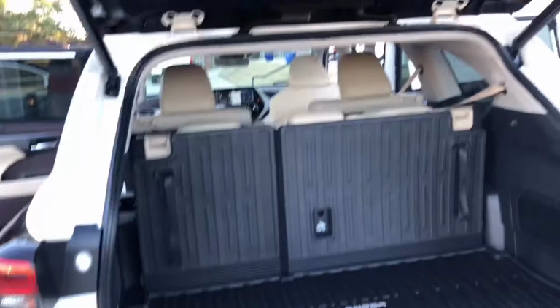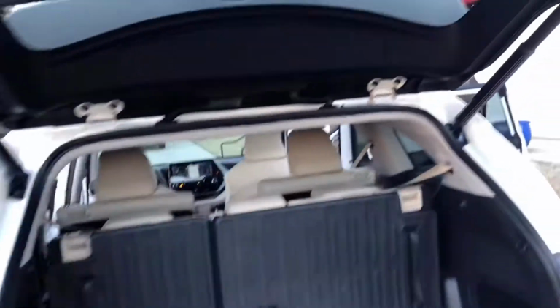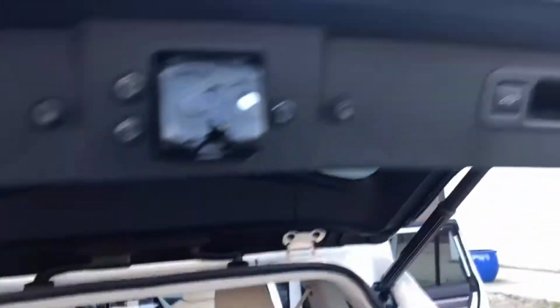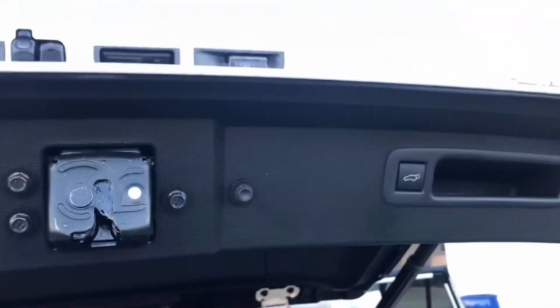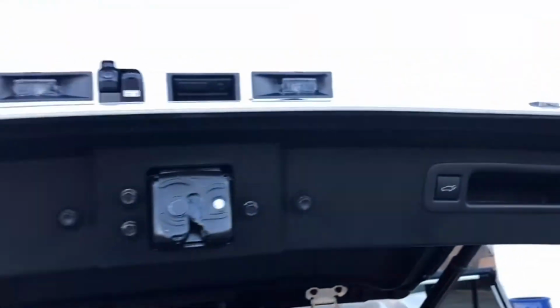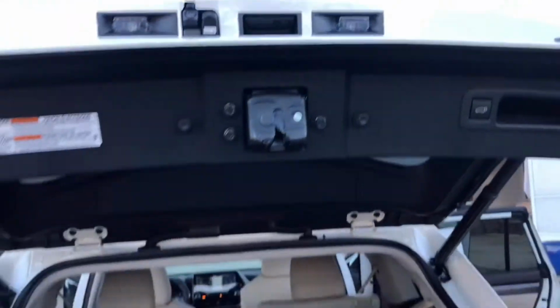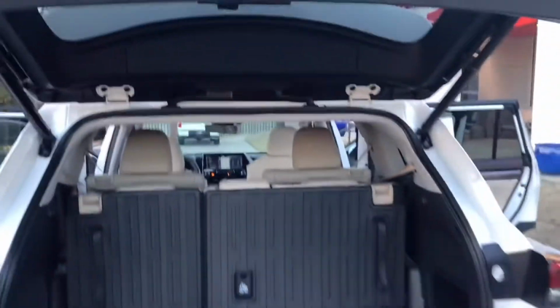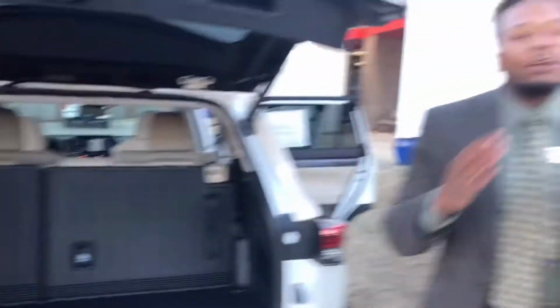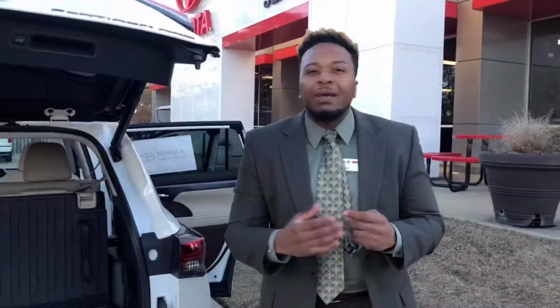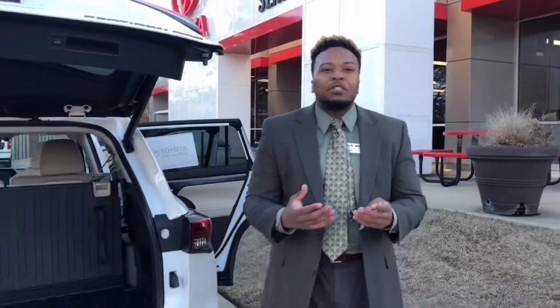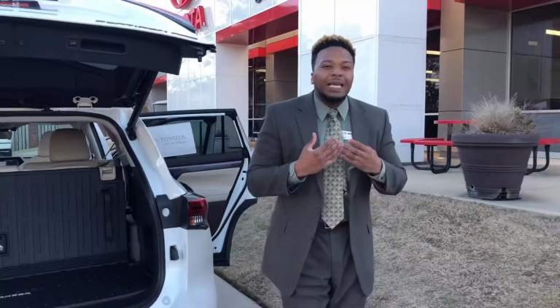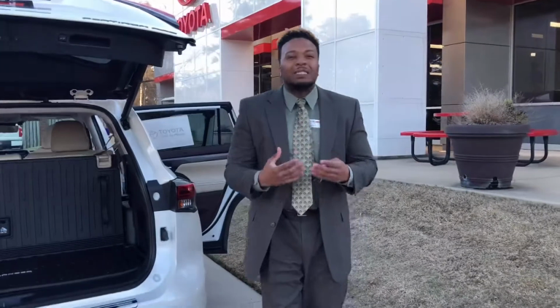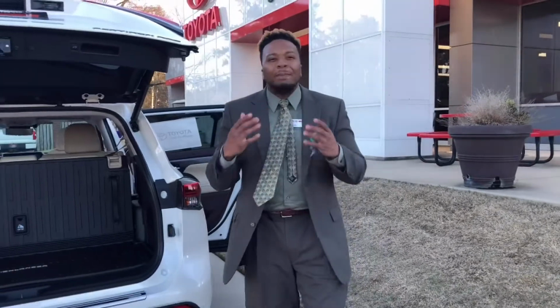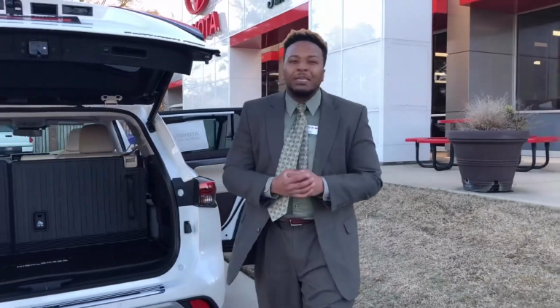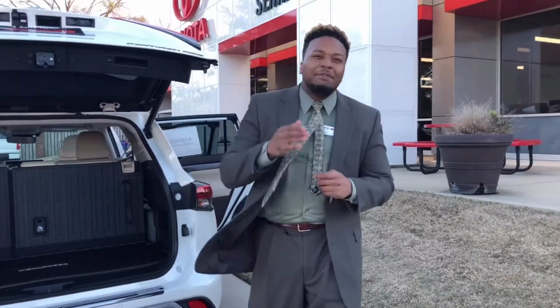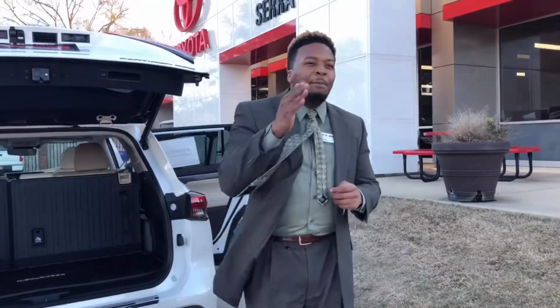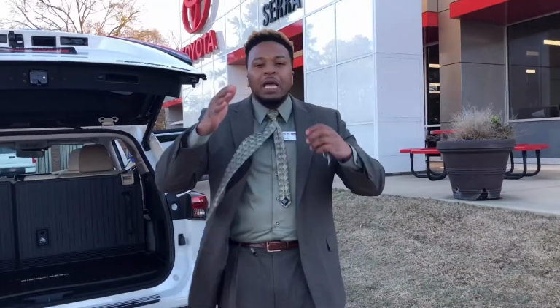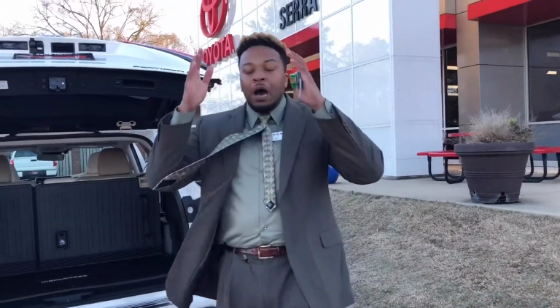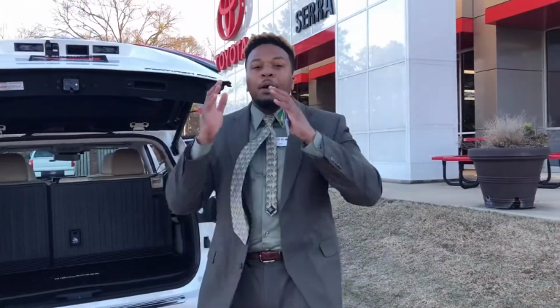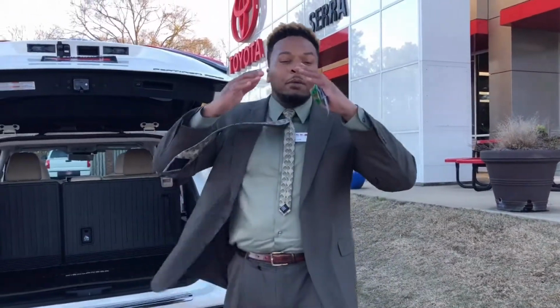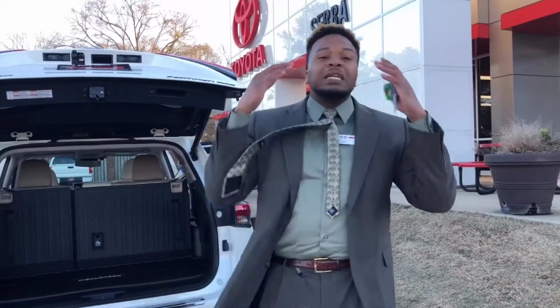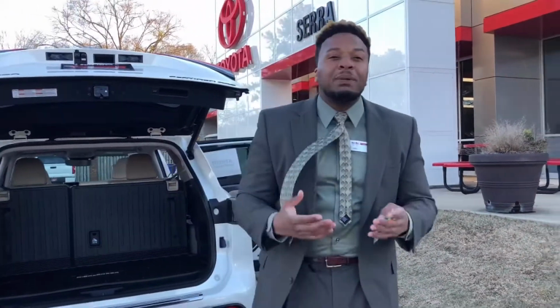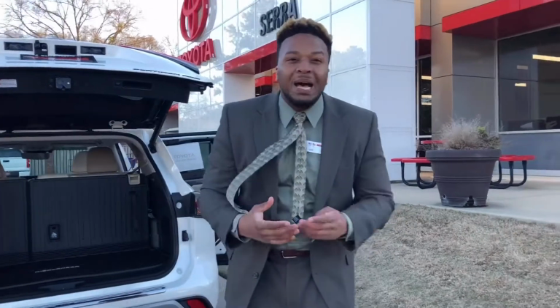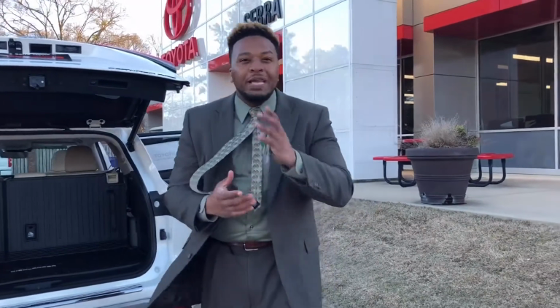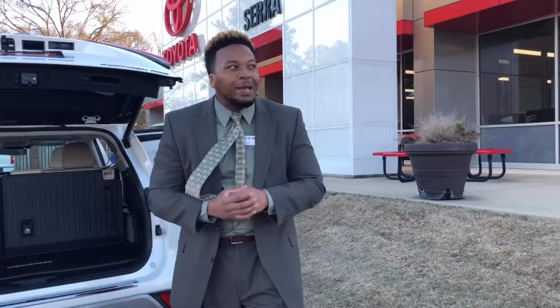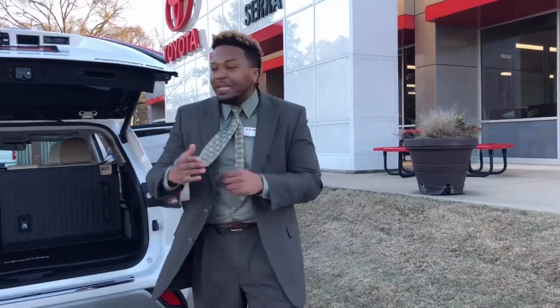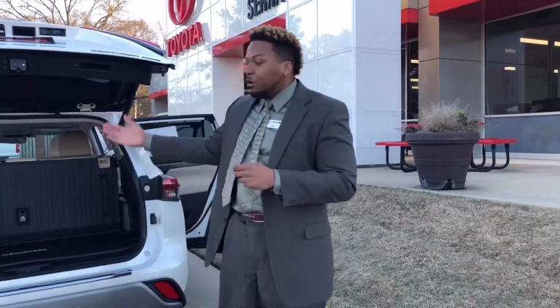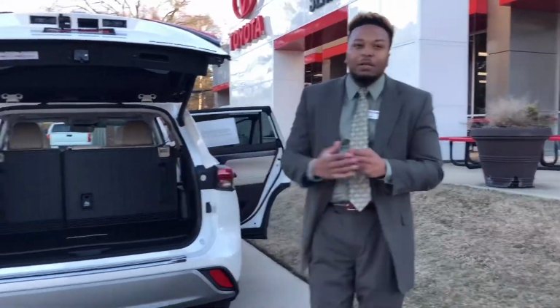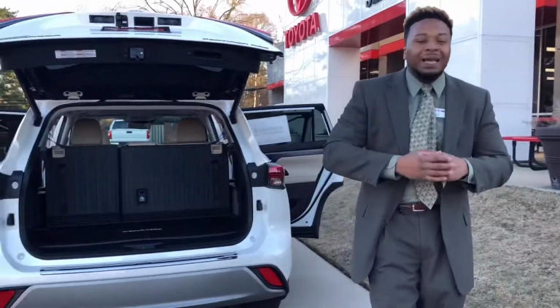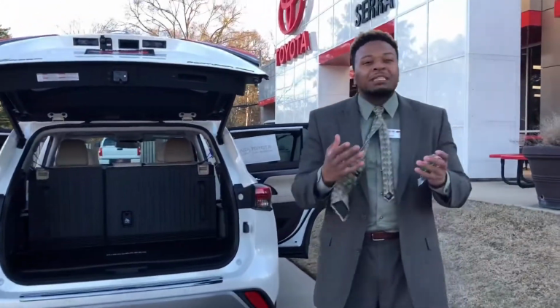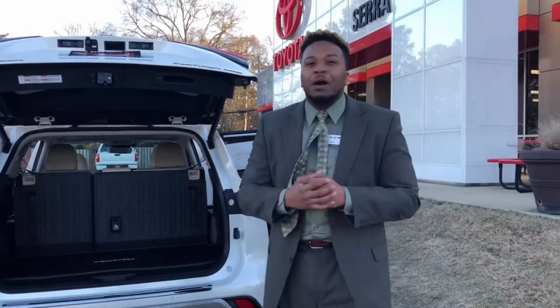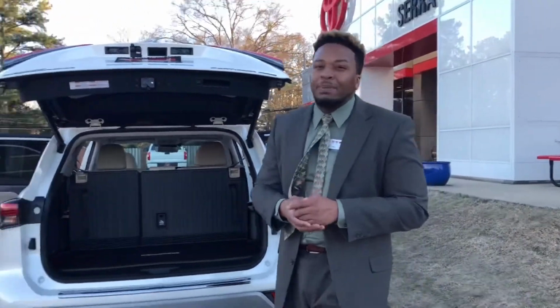We can go on and on about this vehicle. I understand you guys have a trade — it is my job to maximize your profits, putting as much money as possible into your trade as well as giving you a great deal on mine. That's when I know I've earned your business.